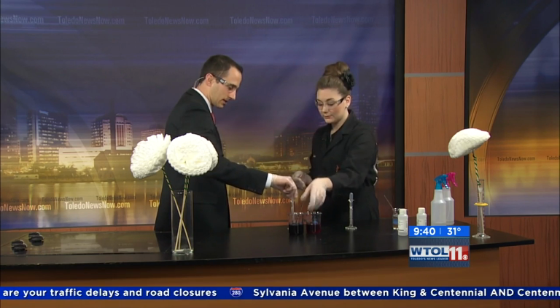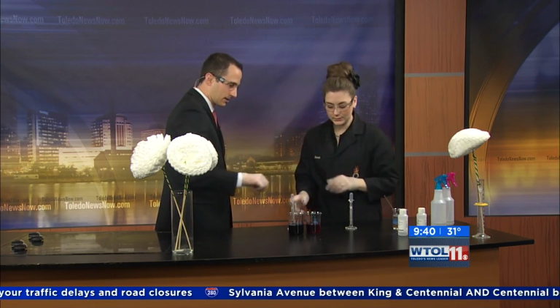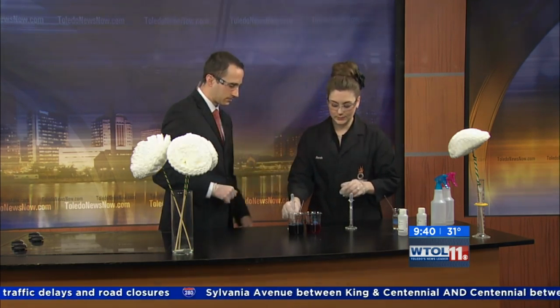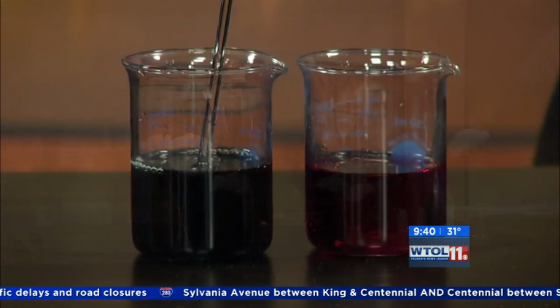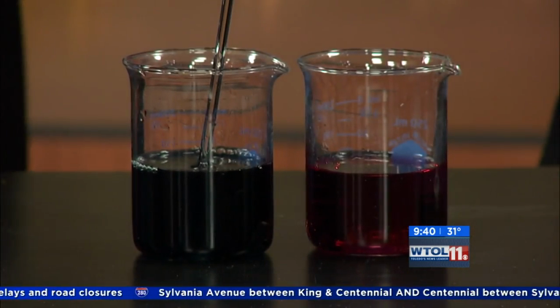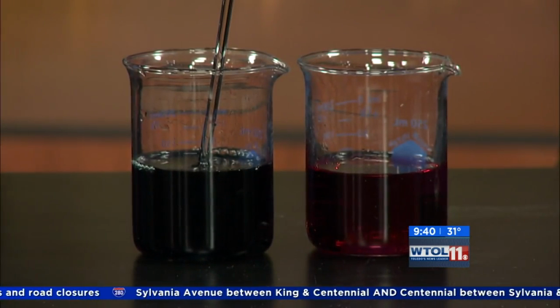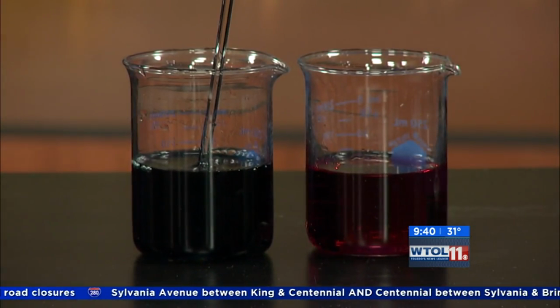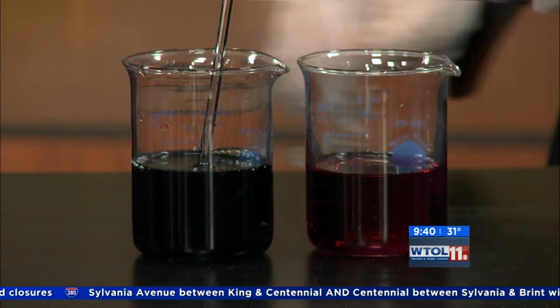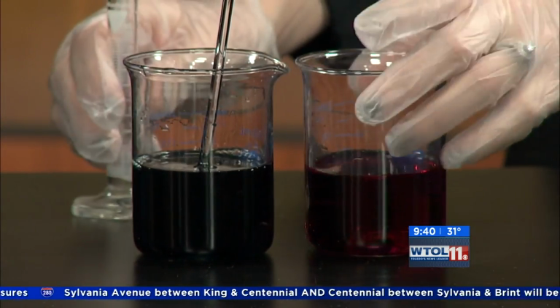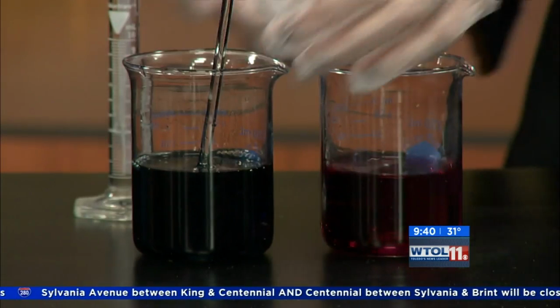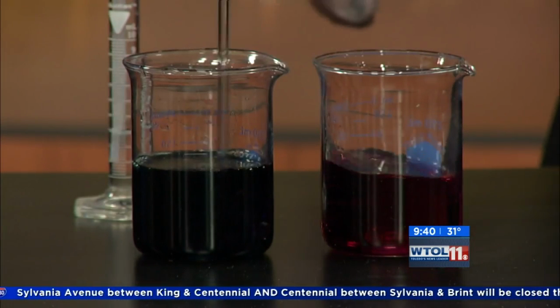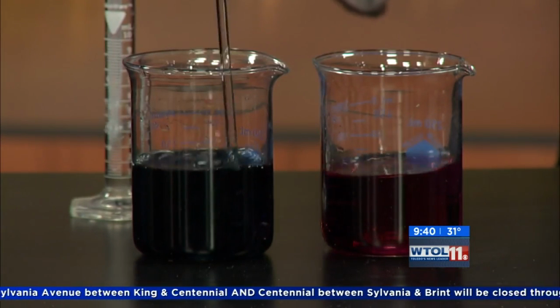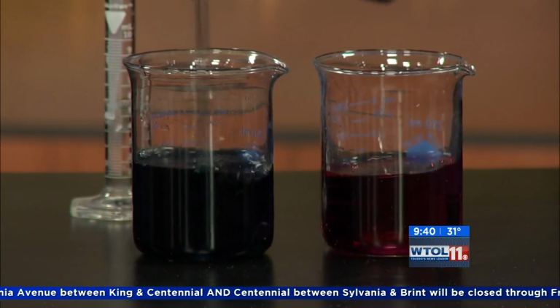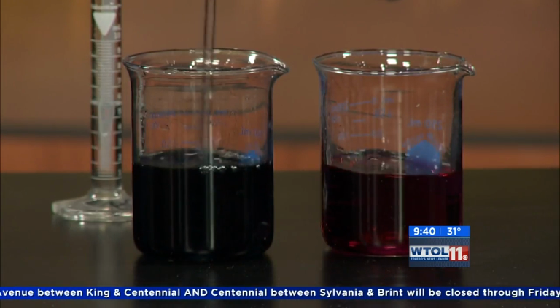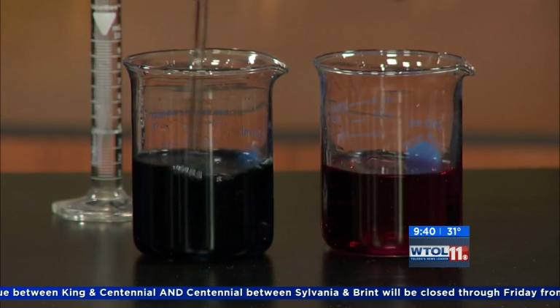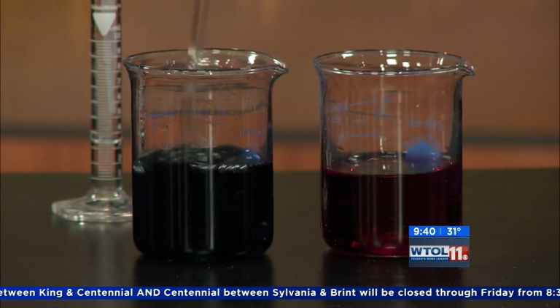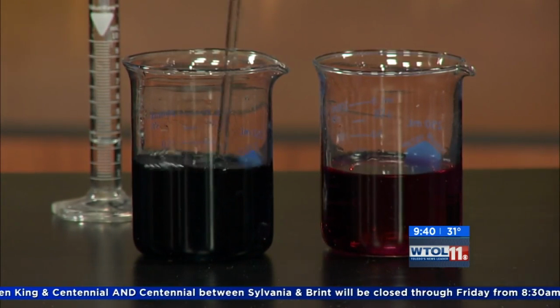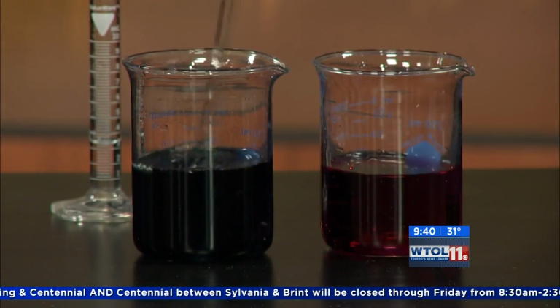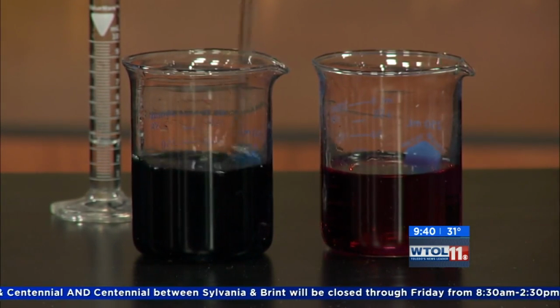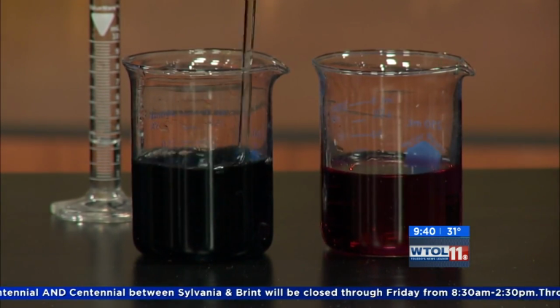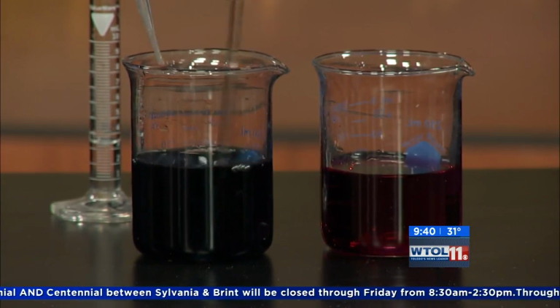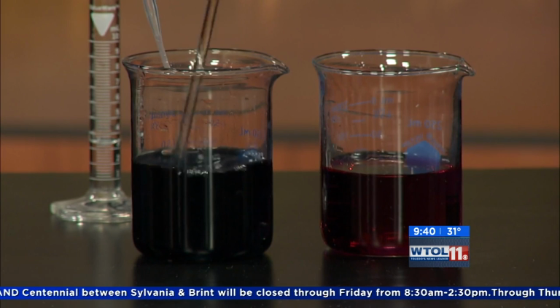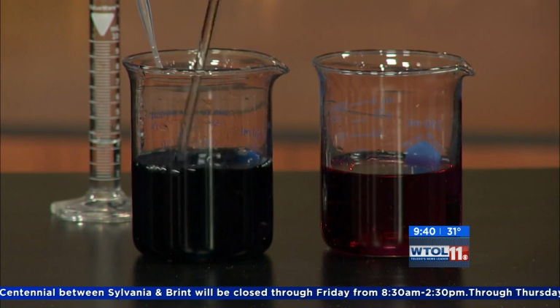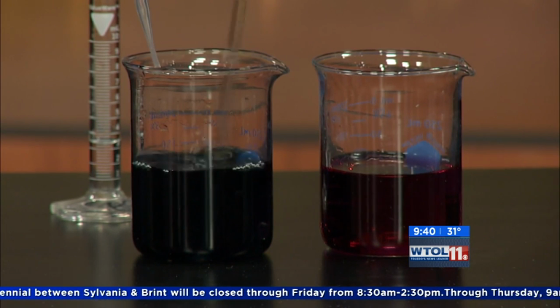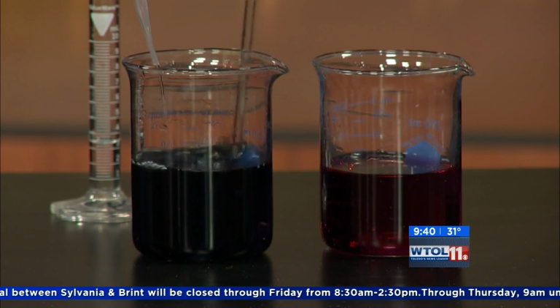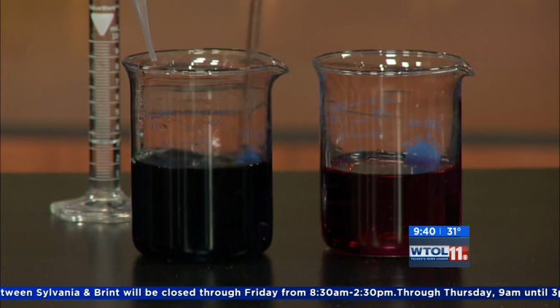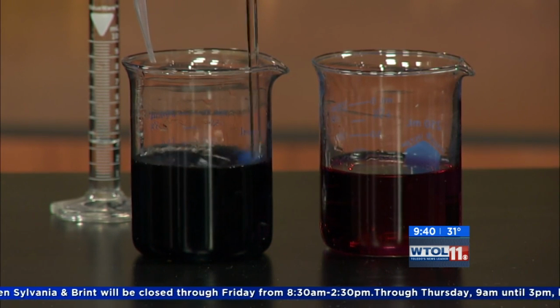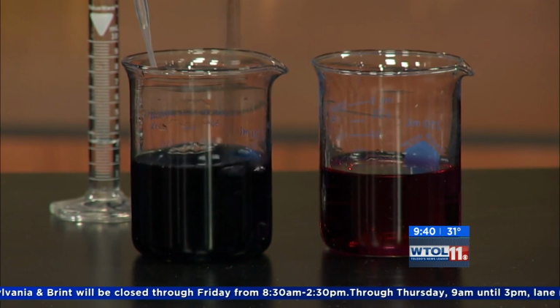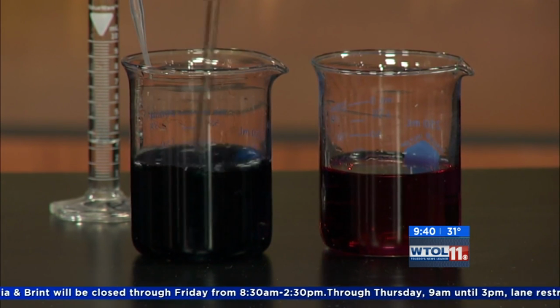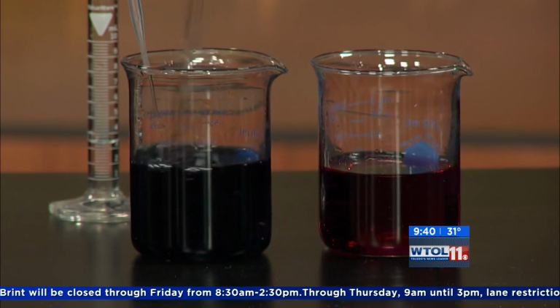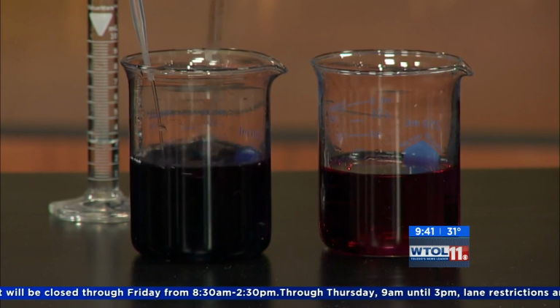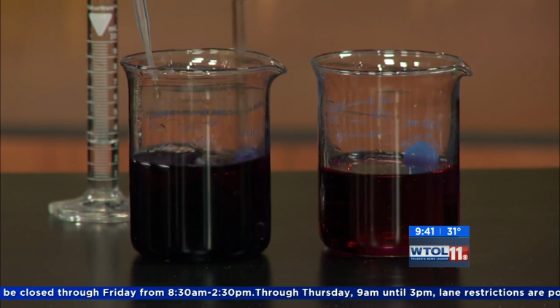If you want, we can switch again — I'll let you put the acid in, and I'll keep stirring. Hopefully we'll be able to reverse the effects of that base we put in there.